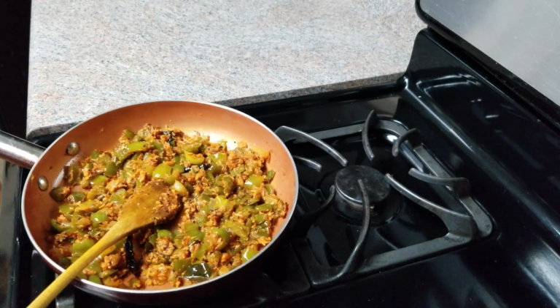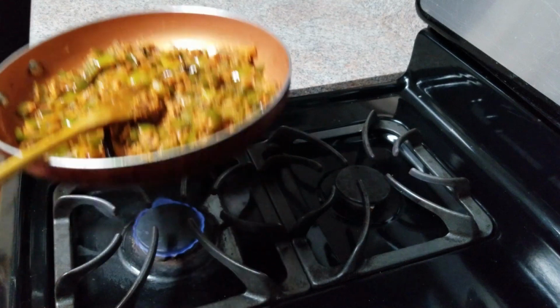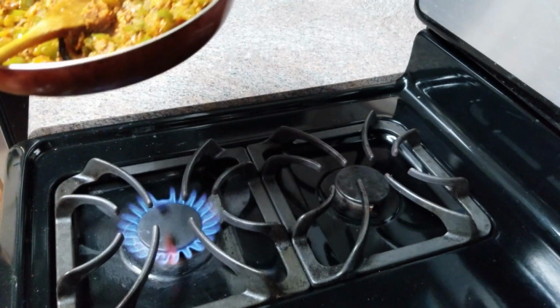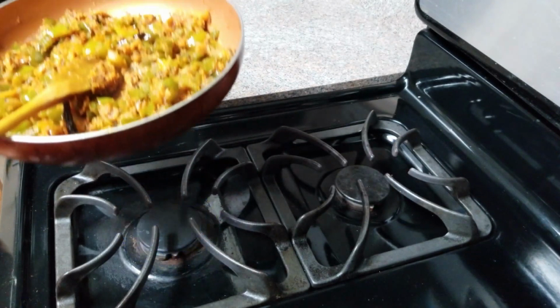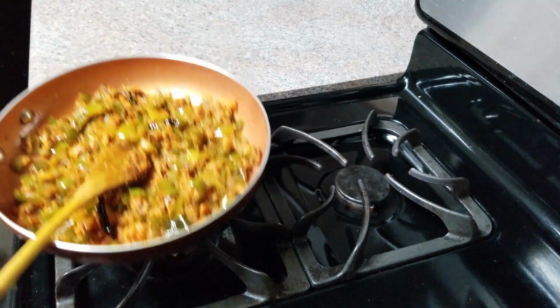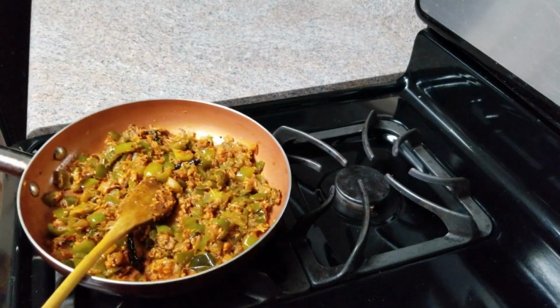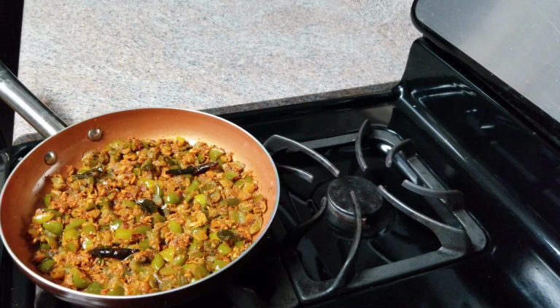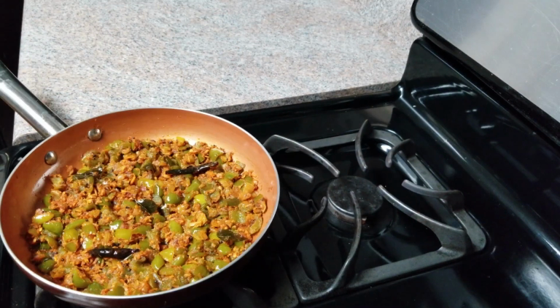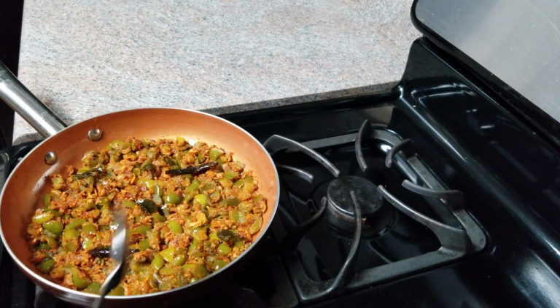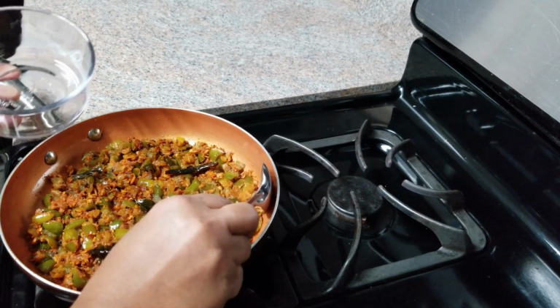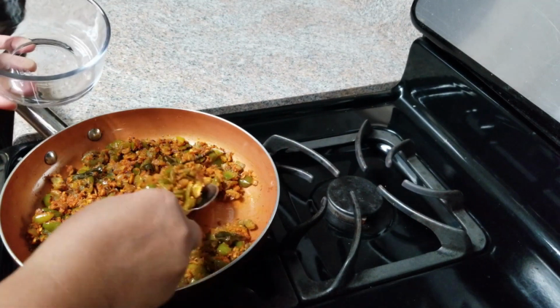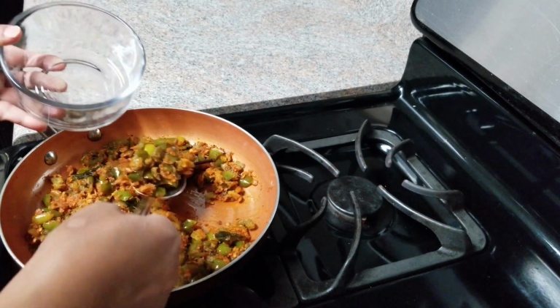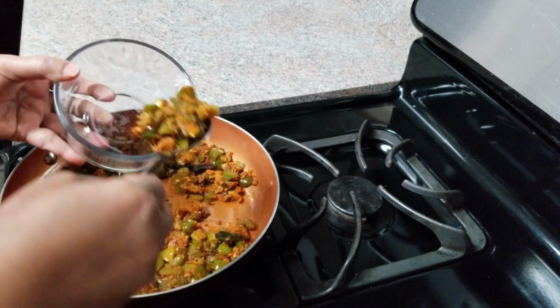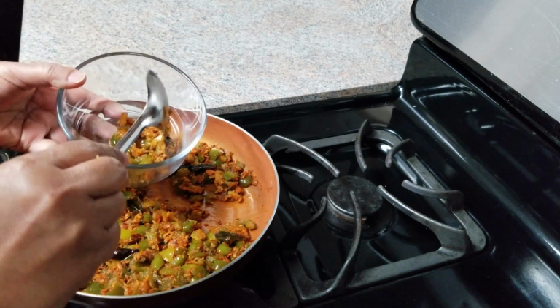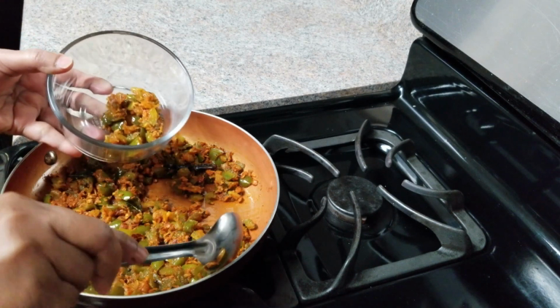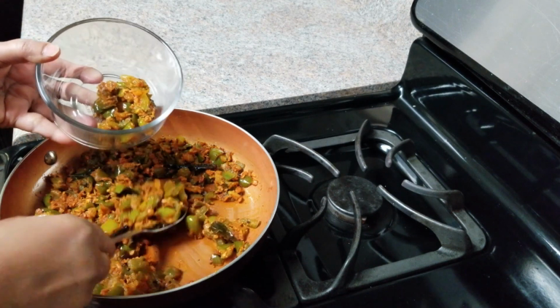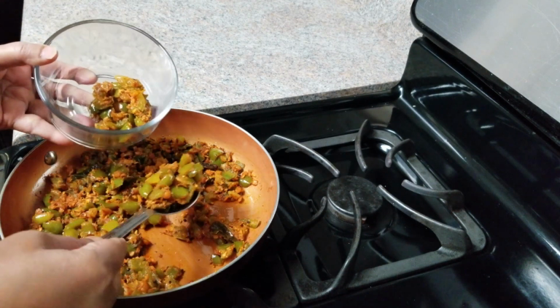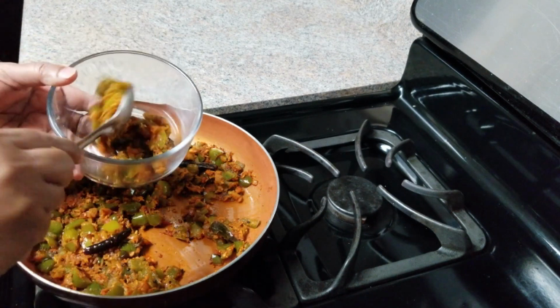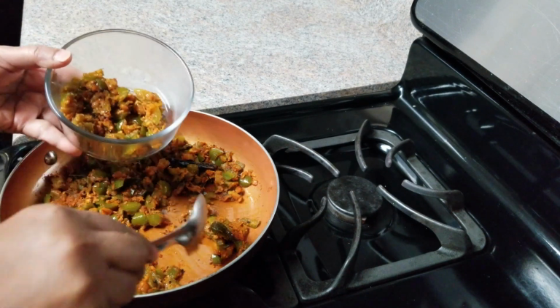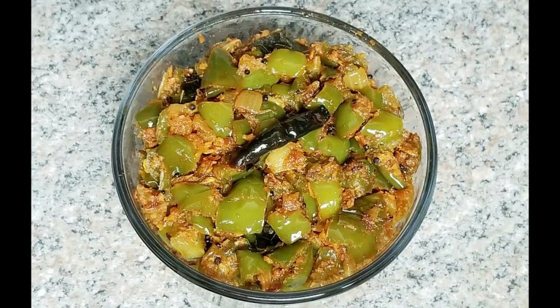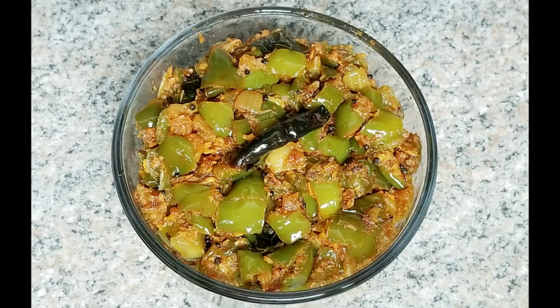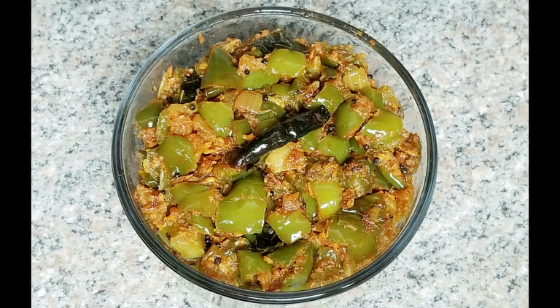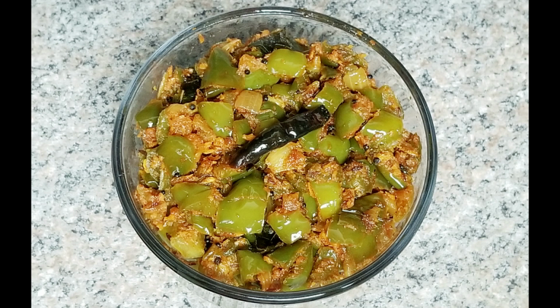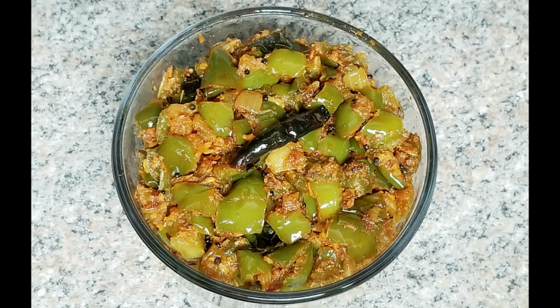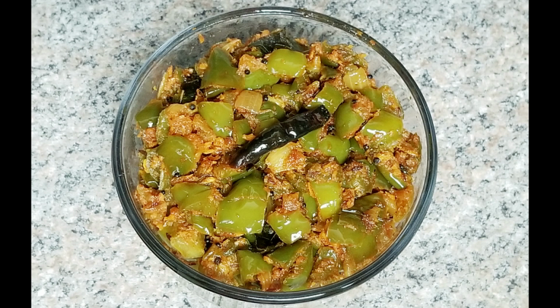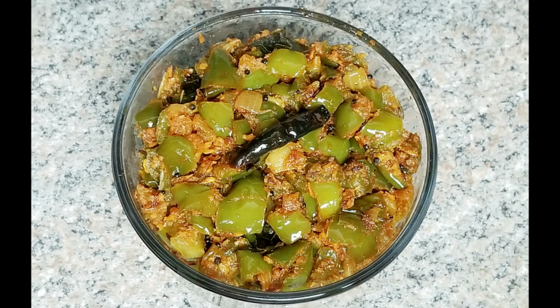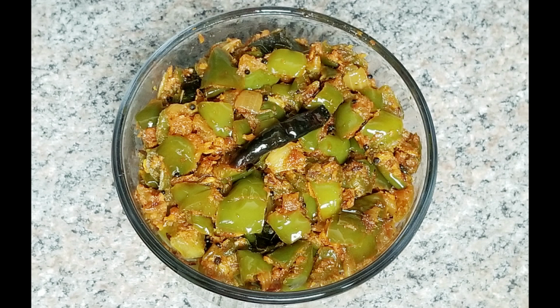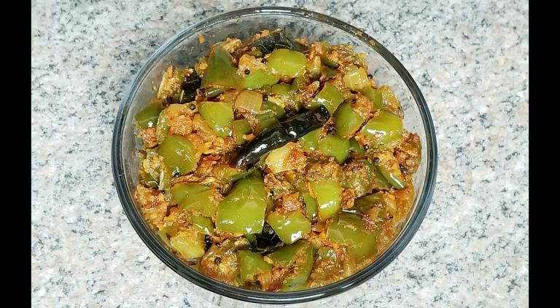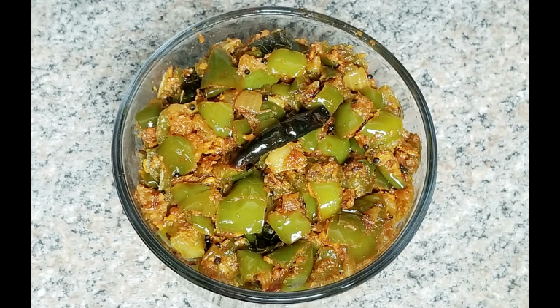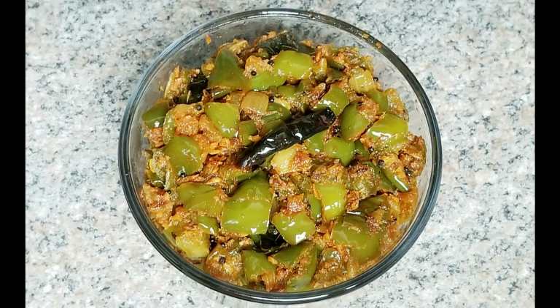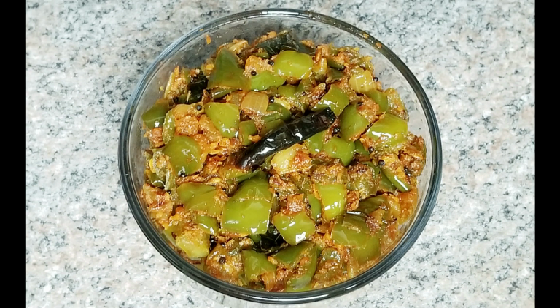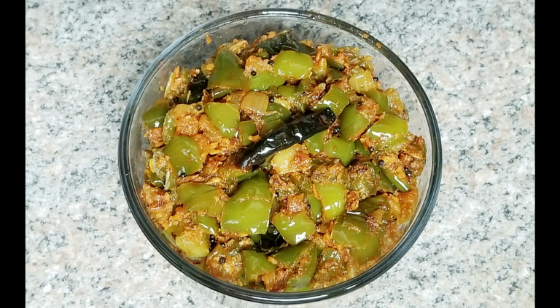Let's do the serving bowl. Let's serve with rice and chapati. Let's try and taste it. Please do subscribe to our channel.